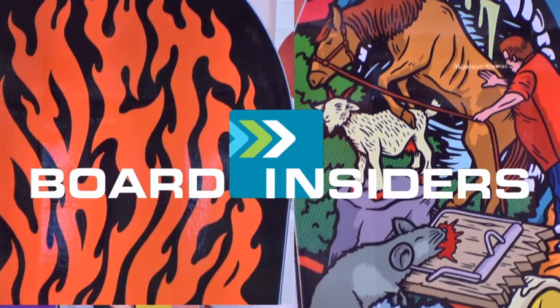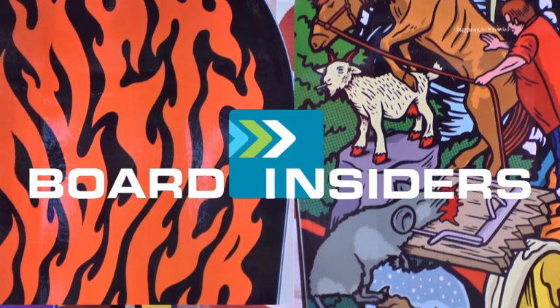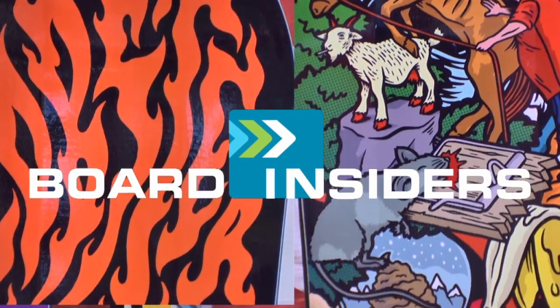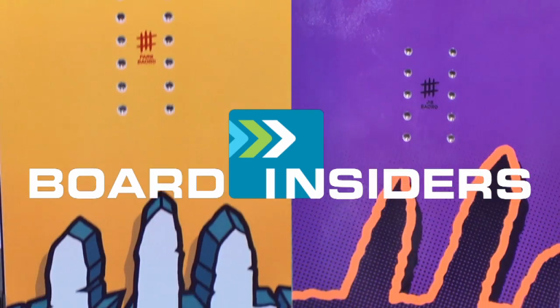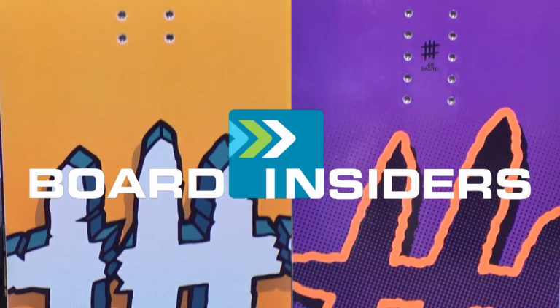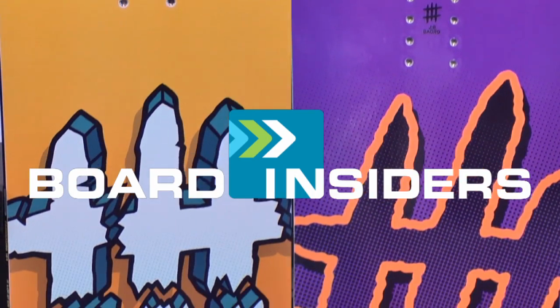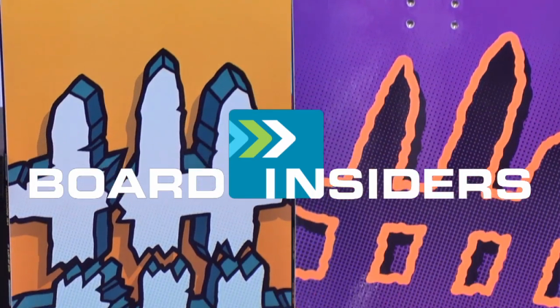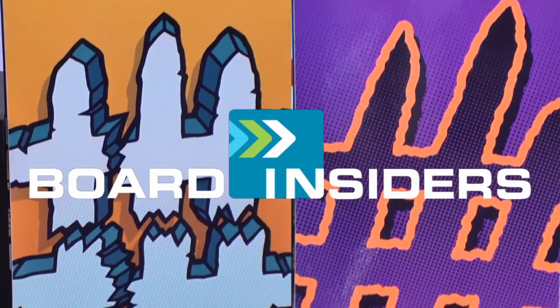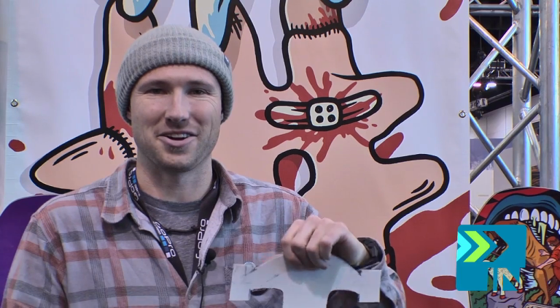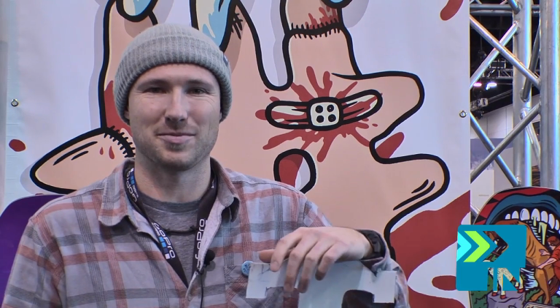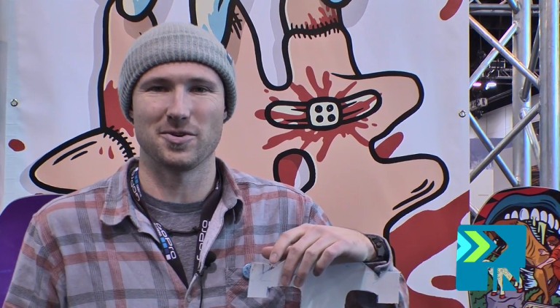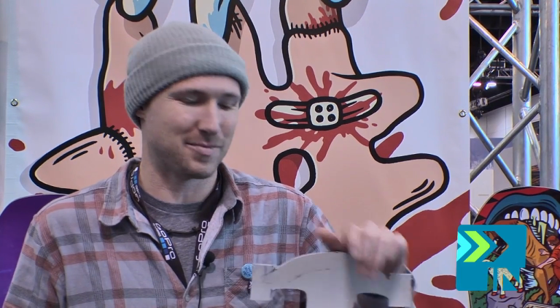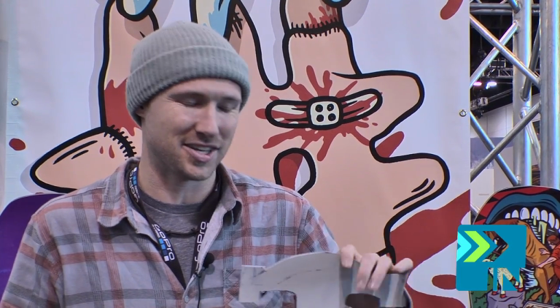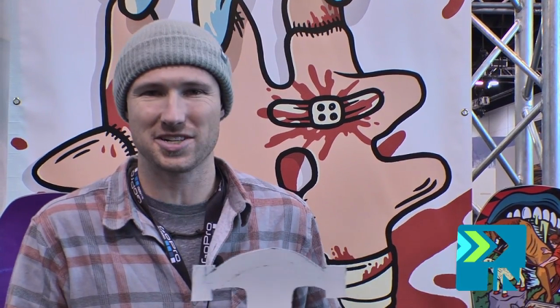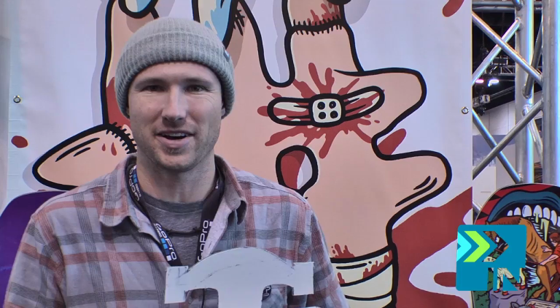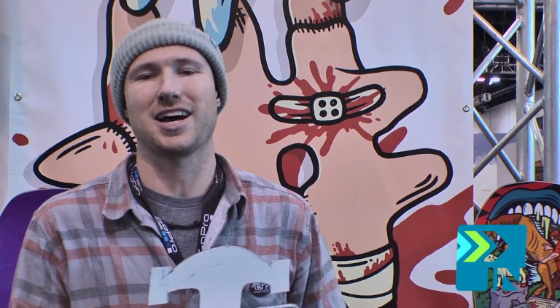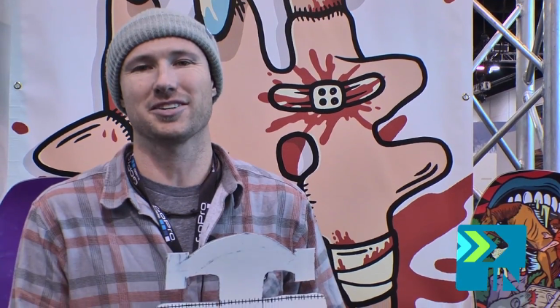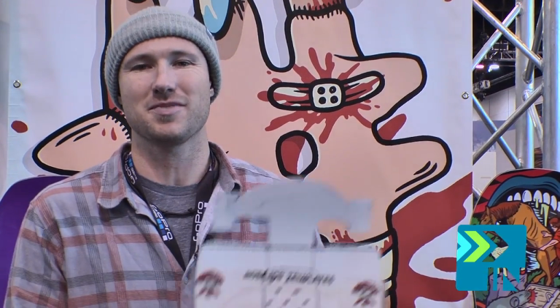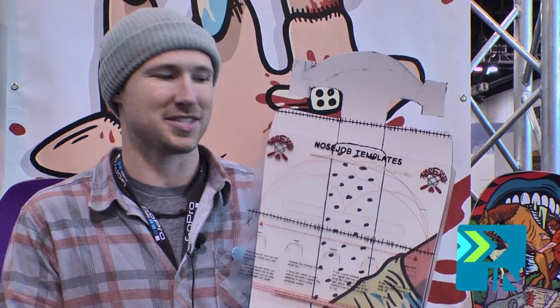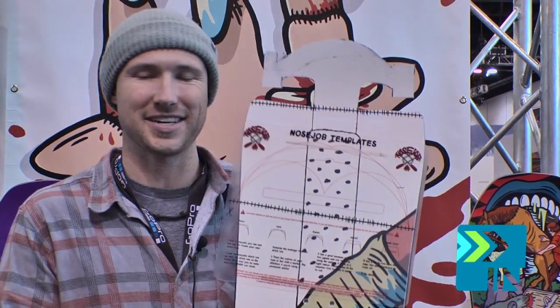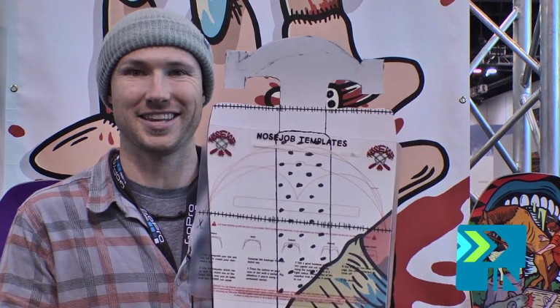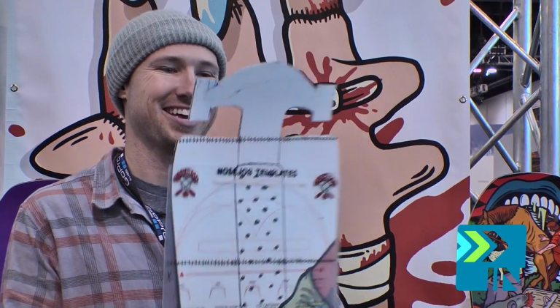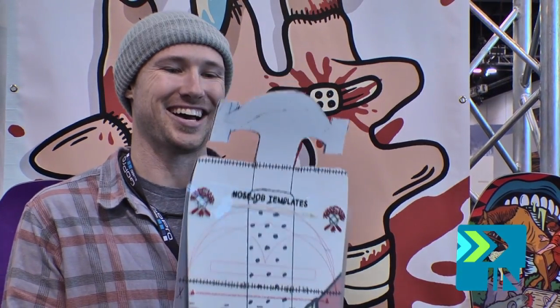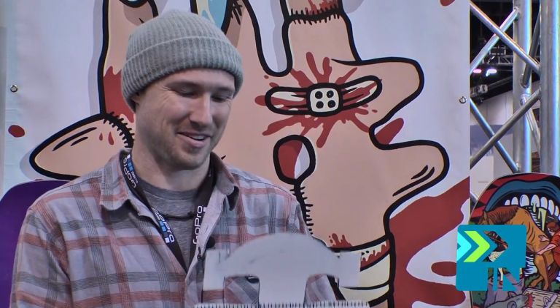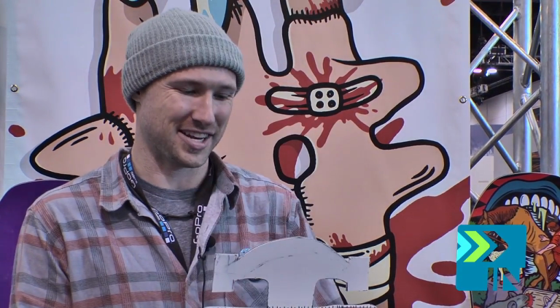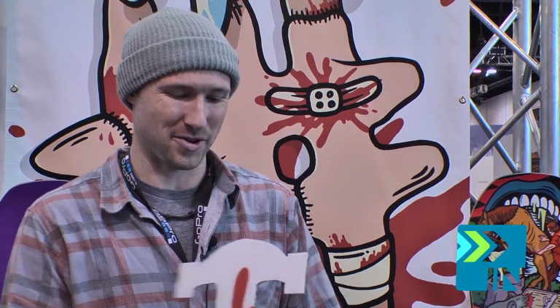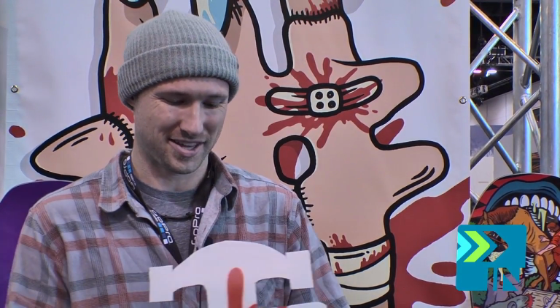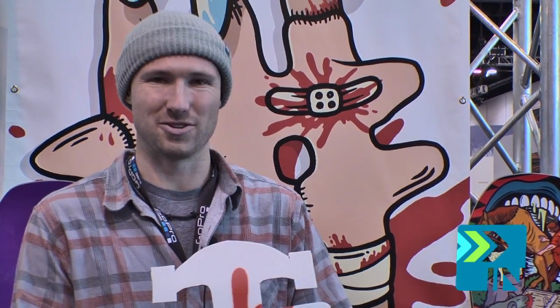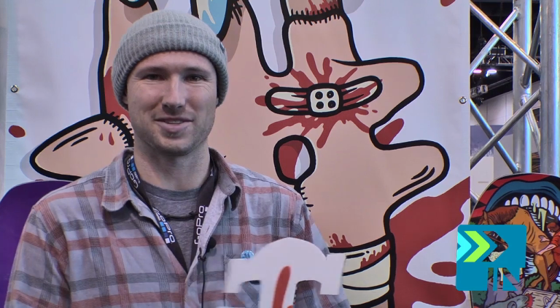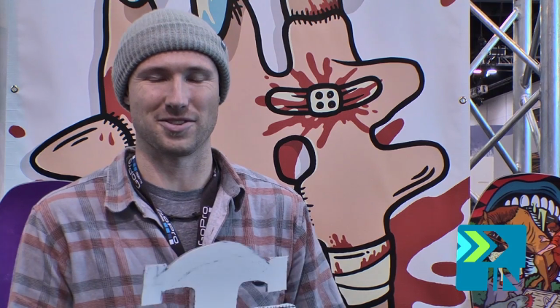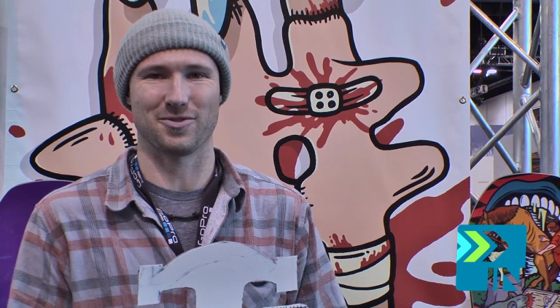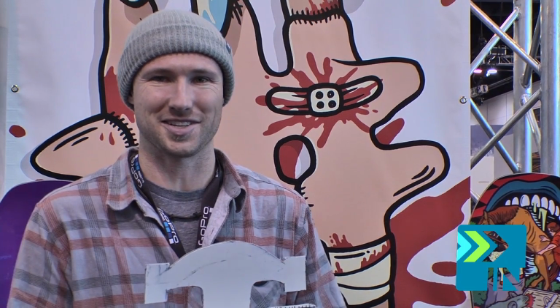Board Insiders. Real writers, real reviews. It's Tyler here with Lobster Snowboards. Lobster is the brainchild of Eike and Haldor Helgesund, based out of Iceland. I'm here today with the Nose Job — it's new for the 13-14 season.